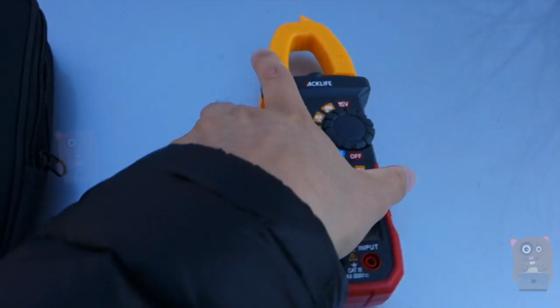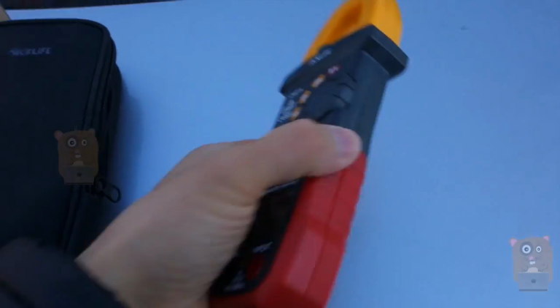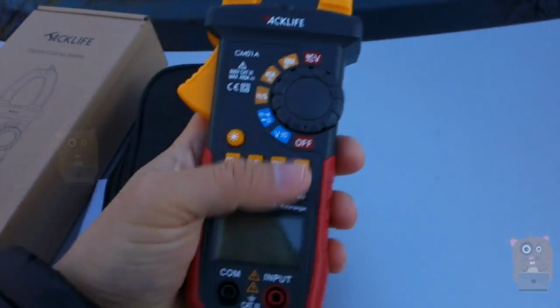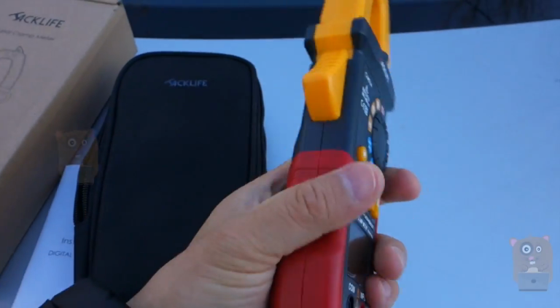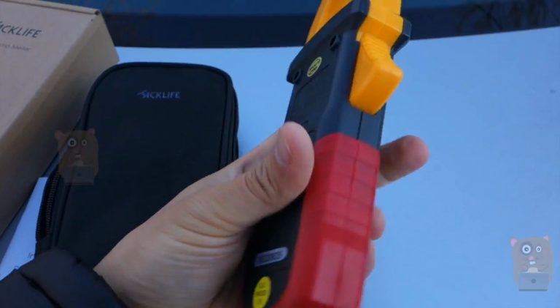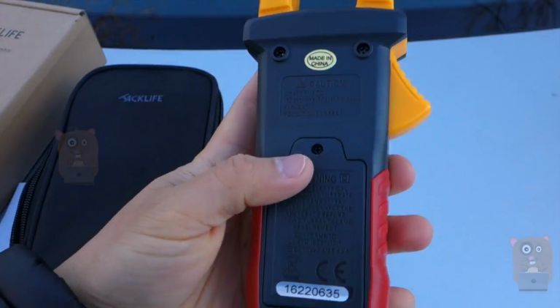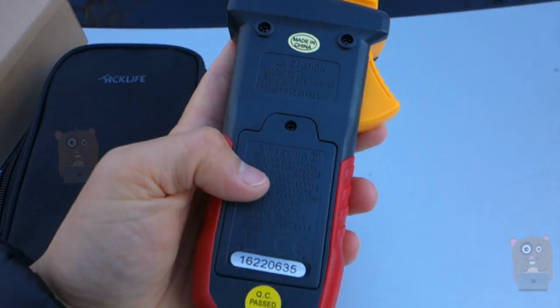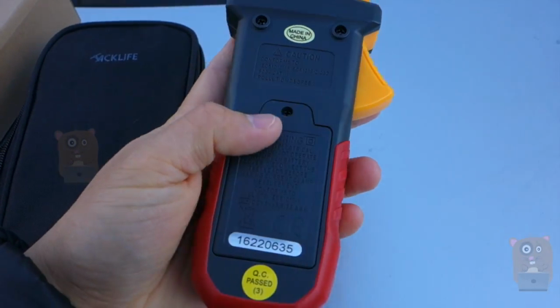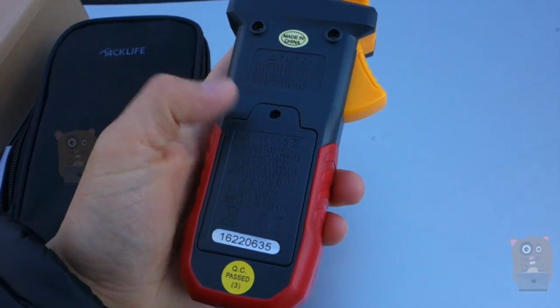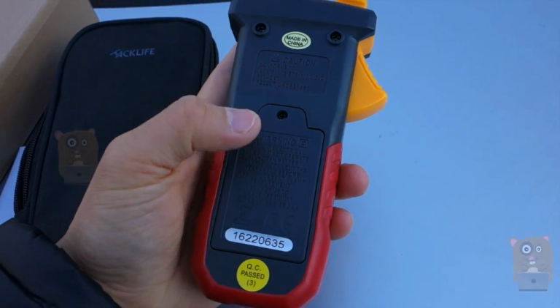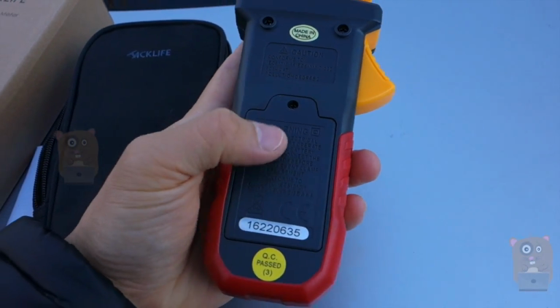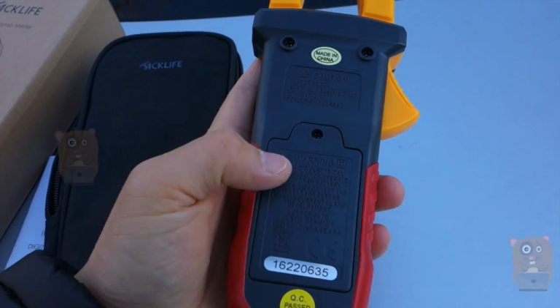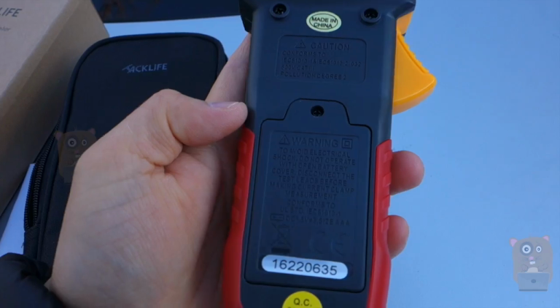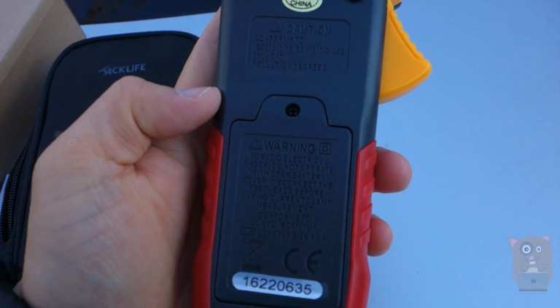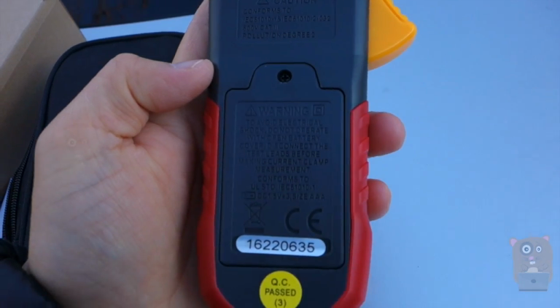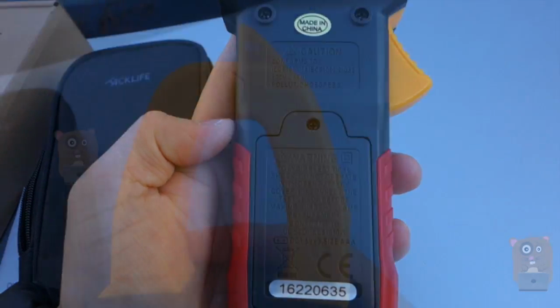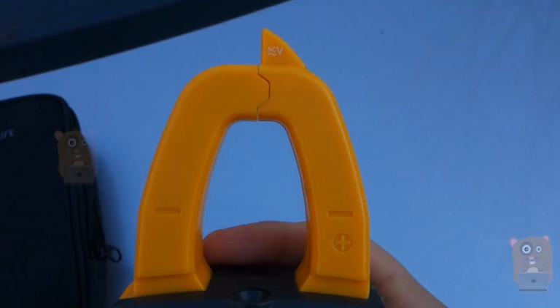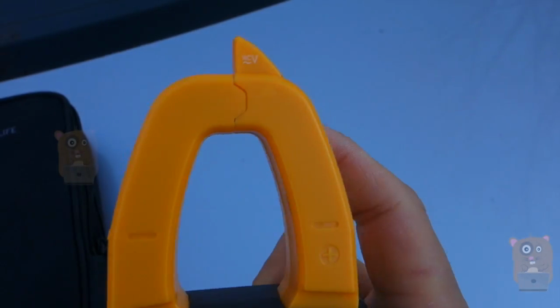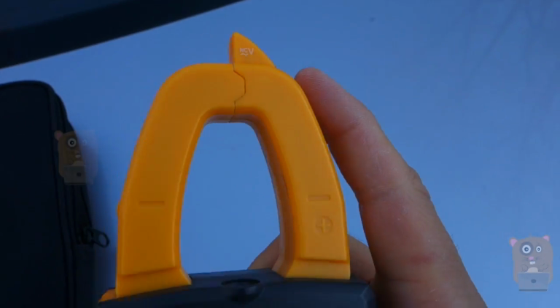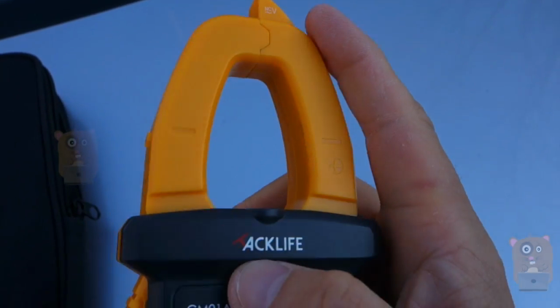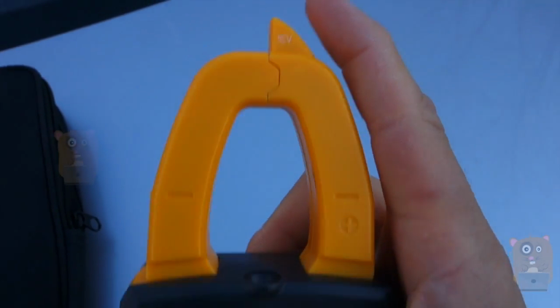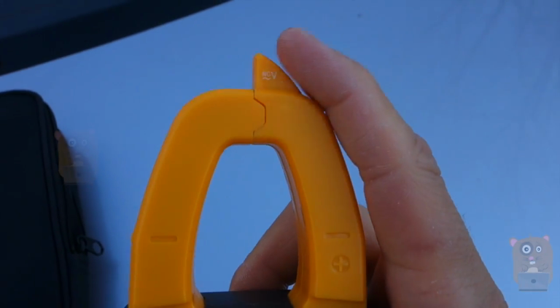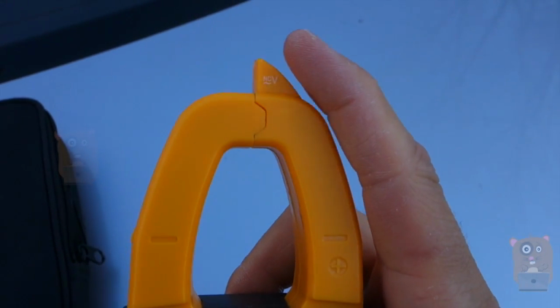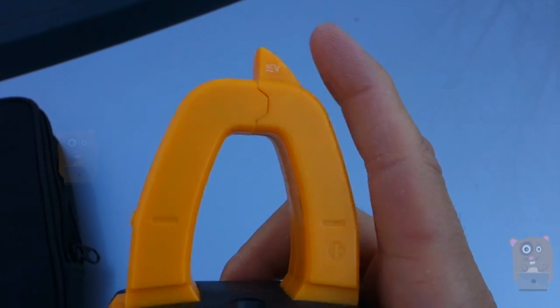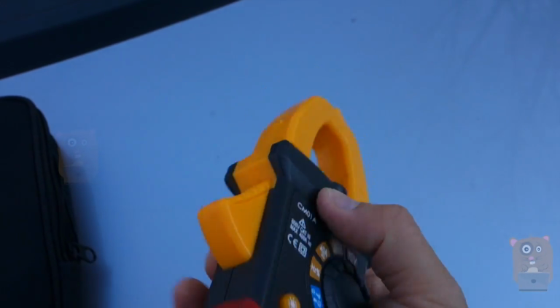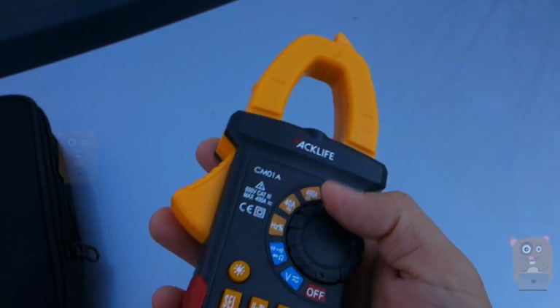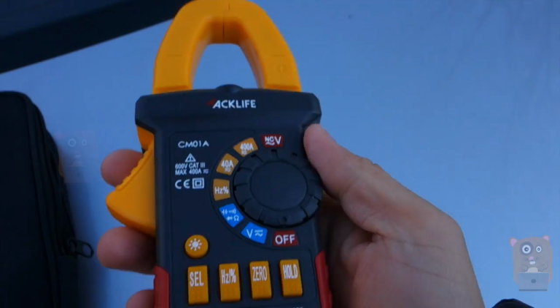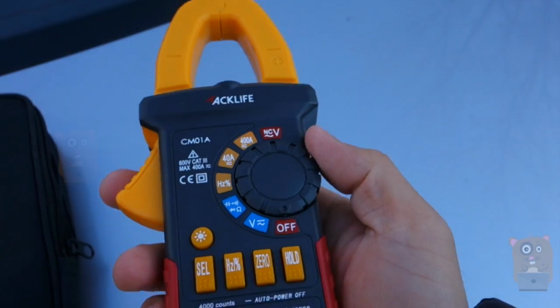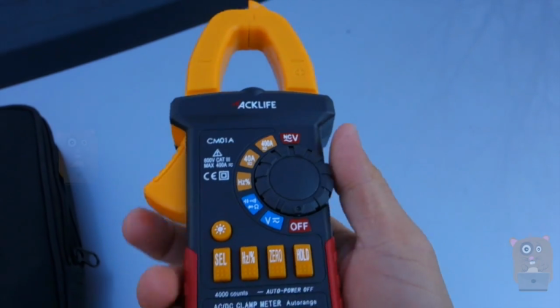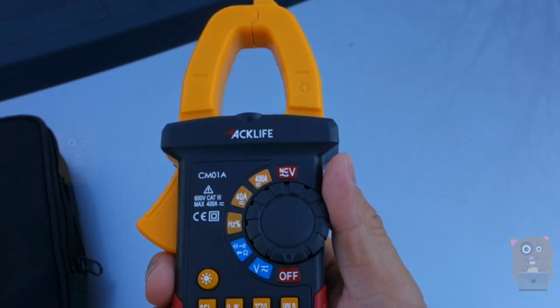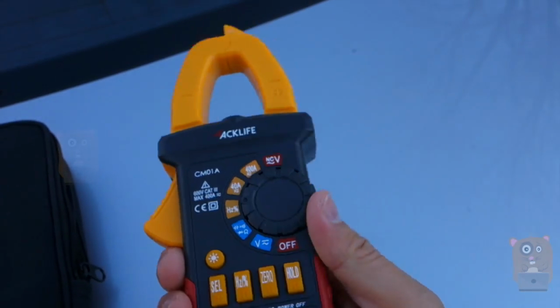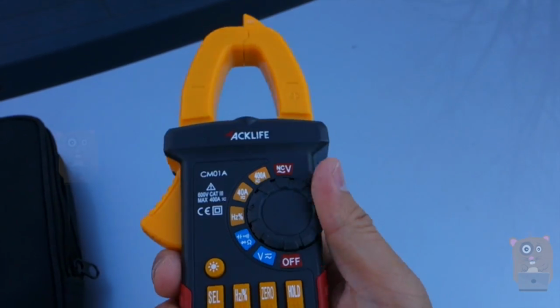Here's the actual item. It's powered by three AAA batteries, which were provided, placed in the battery compartment on the back. Here's a closer look at the clamp meter. On the top it says NCV, so this includes a non-contact voltage detector.